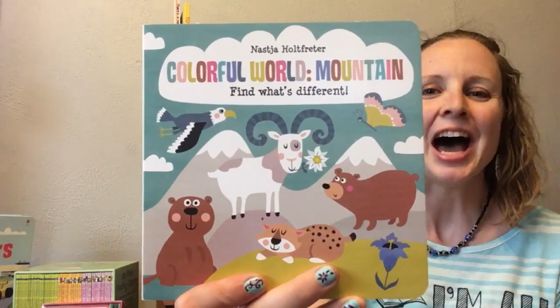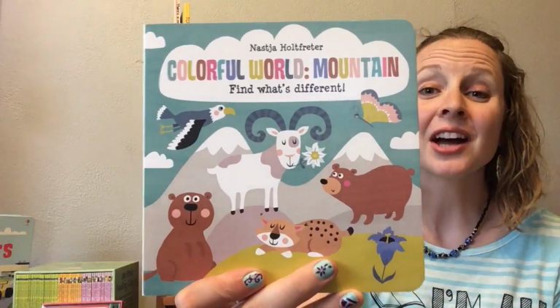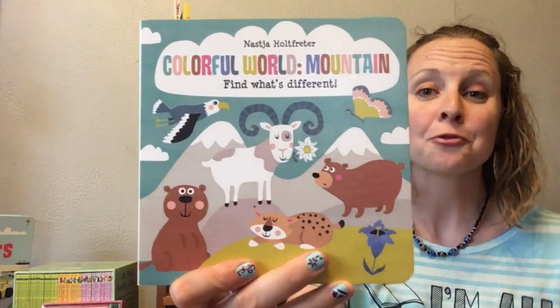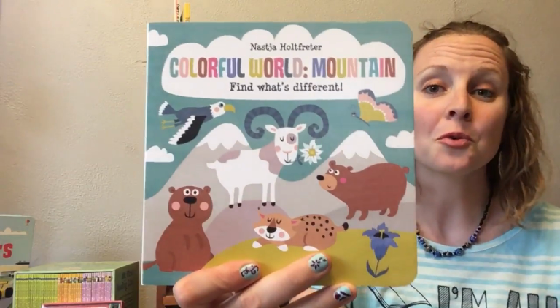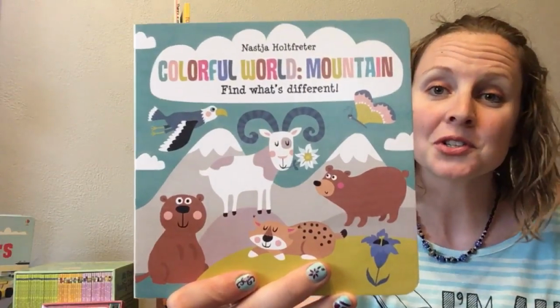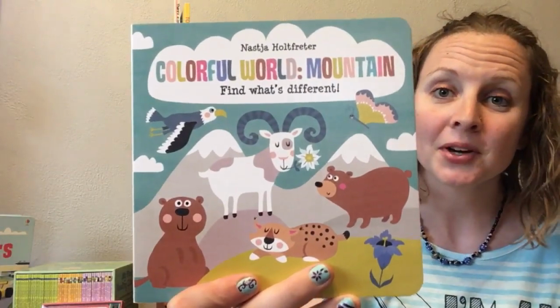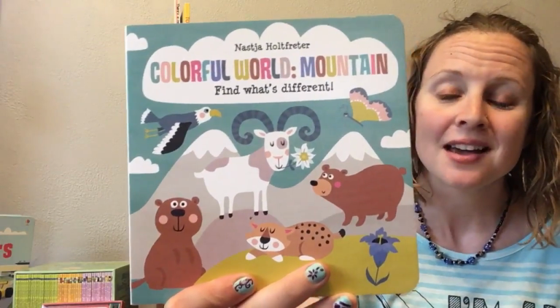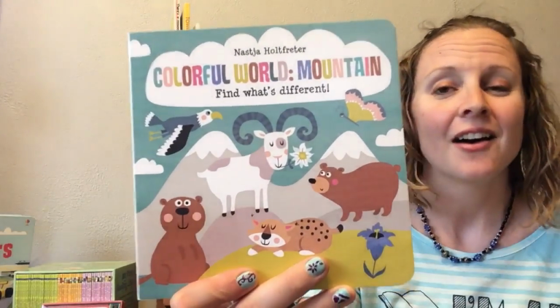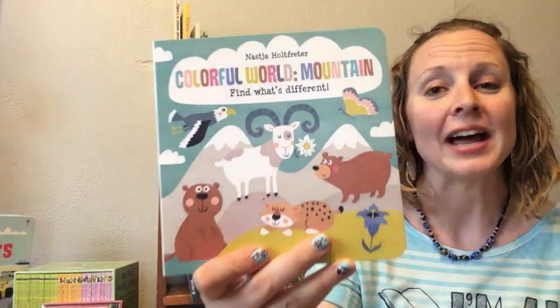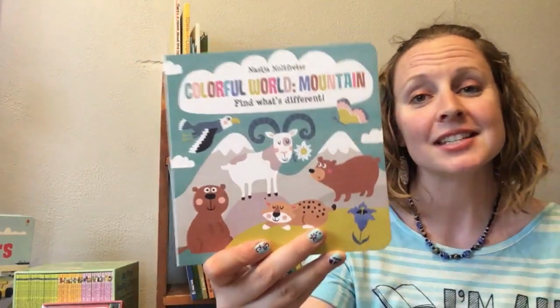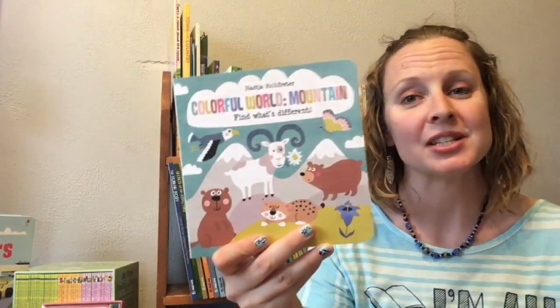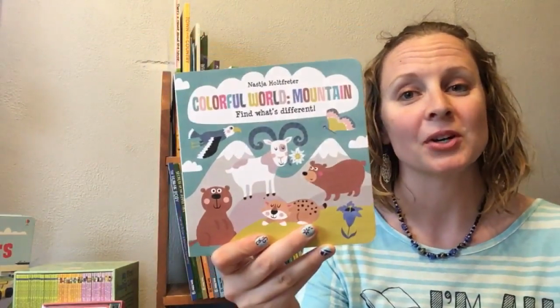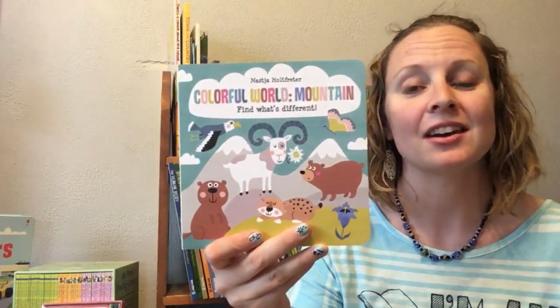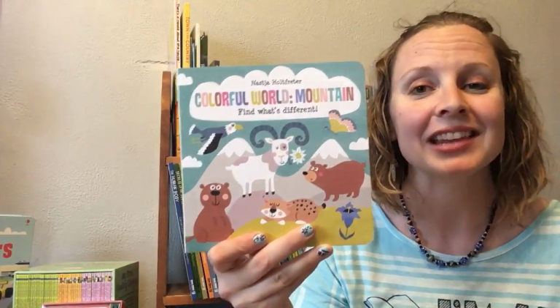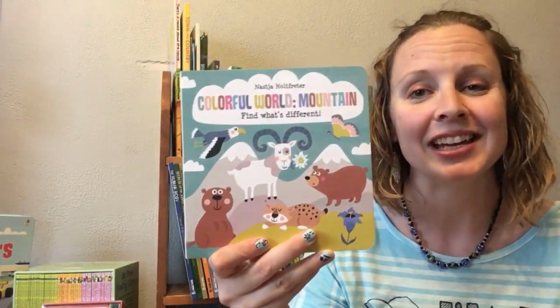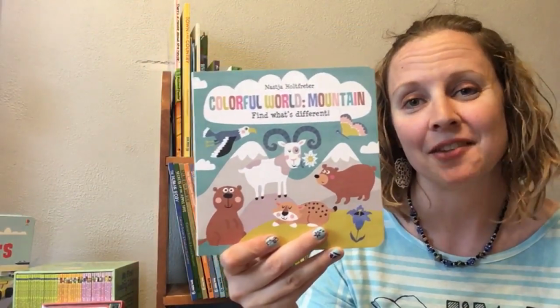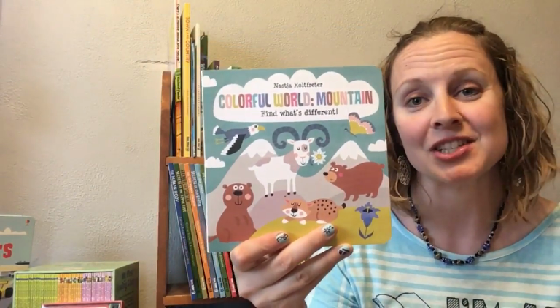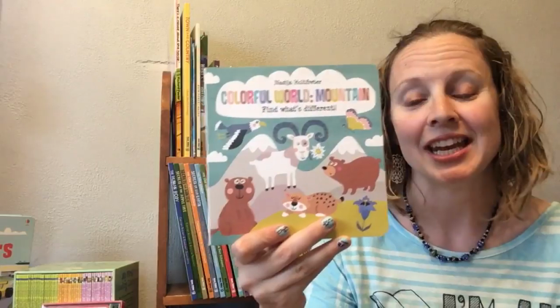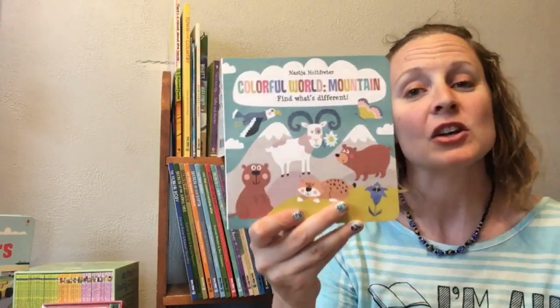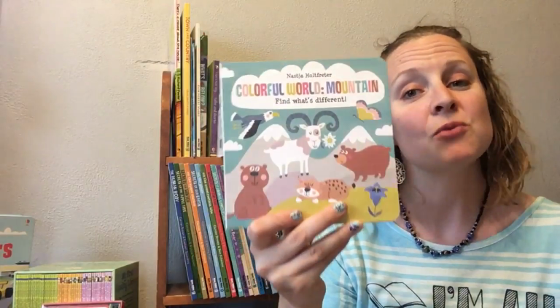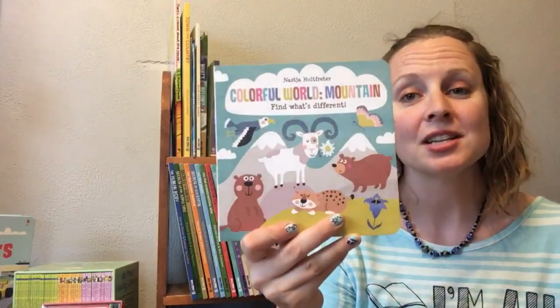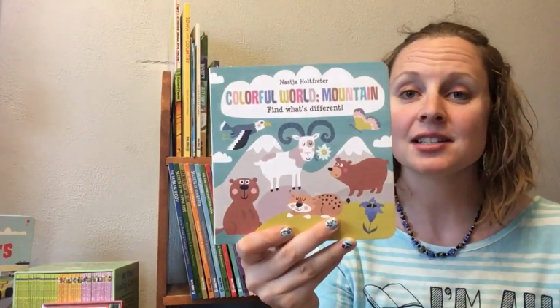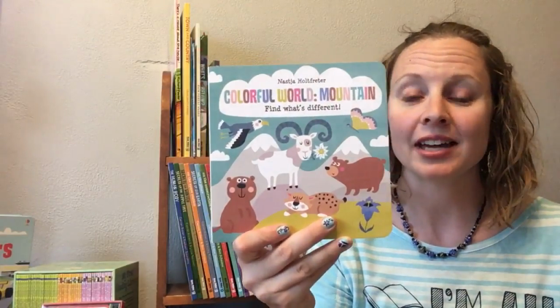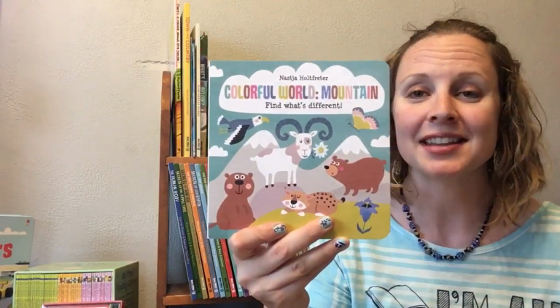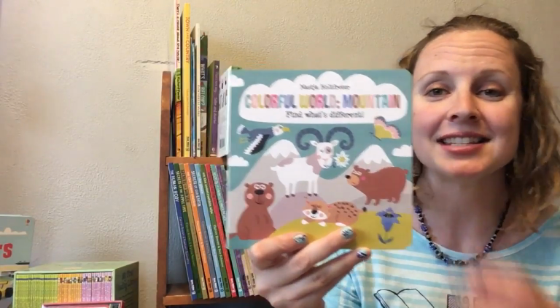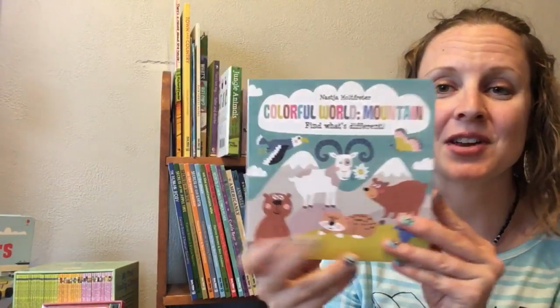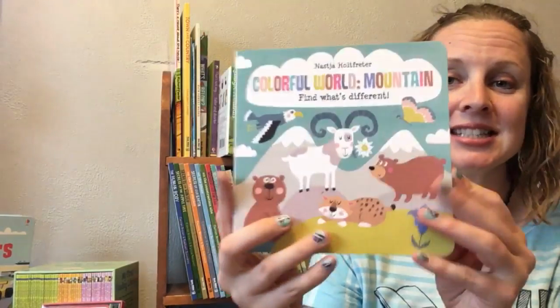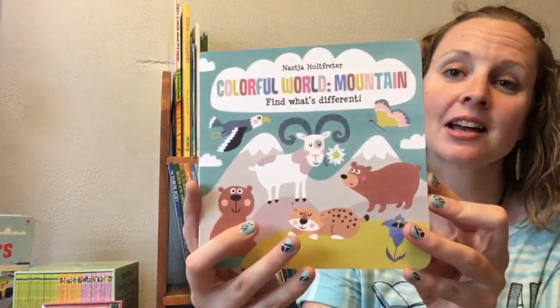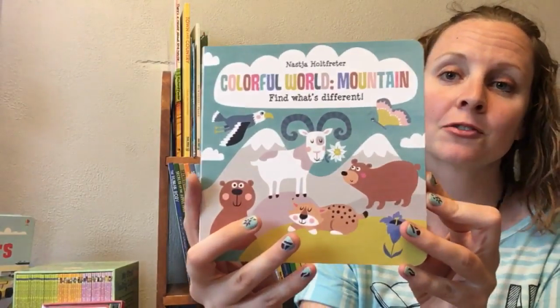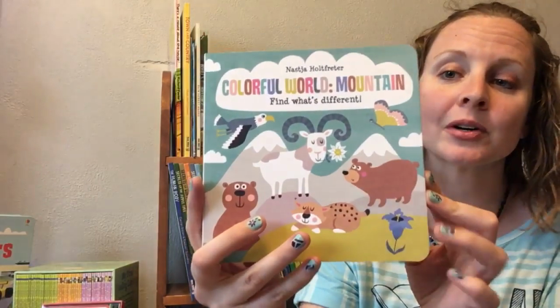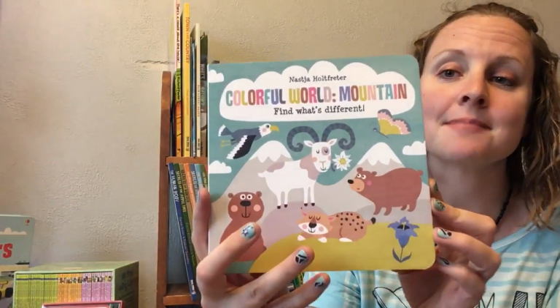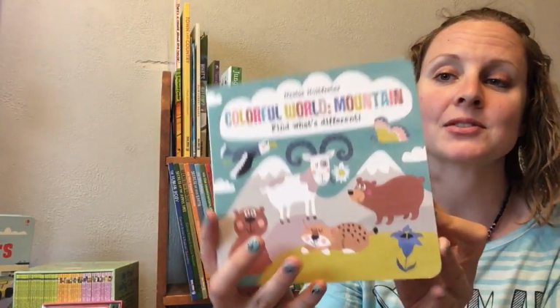Our Colorful World books are Find the Difference books that are unlike any I've ever seen. There are four different titles in this series. This one is Colorful World Mountain.